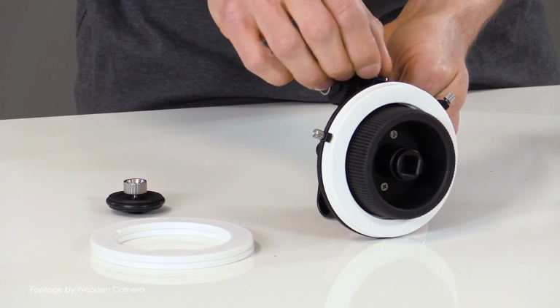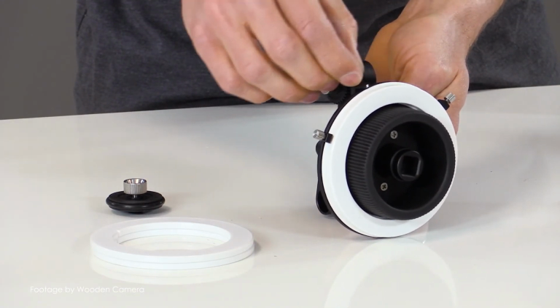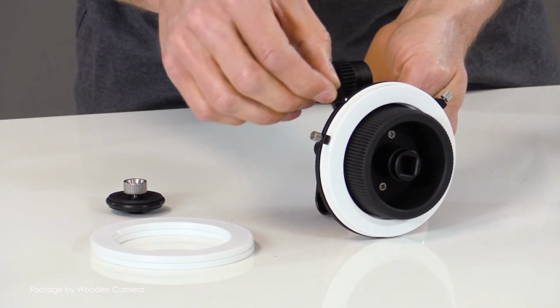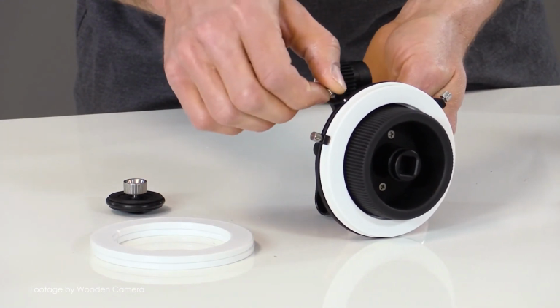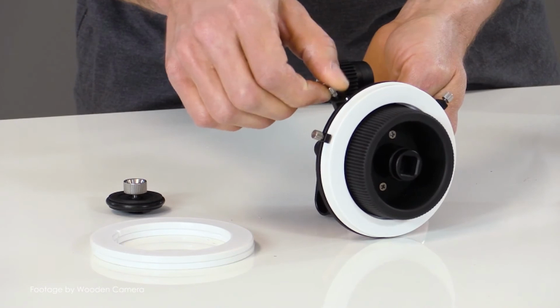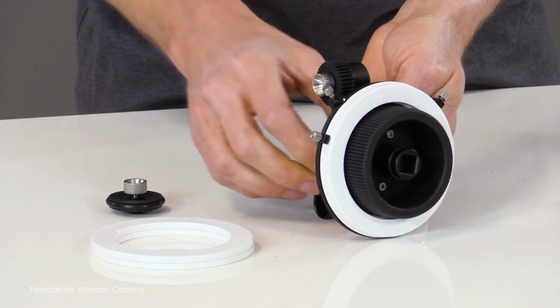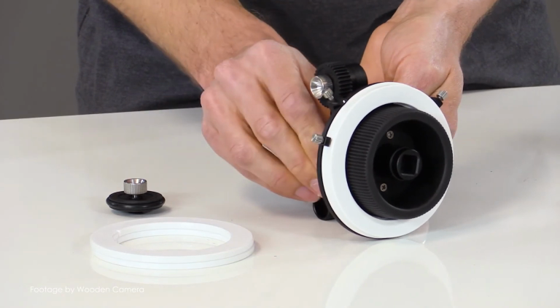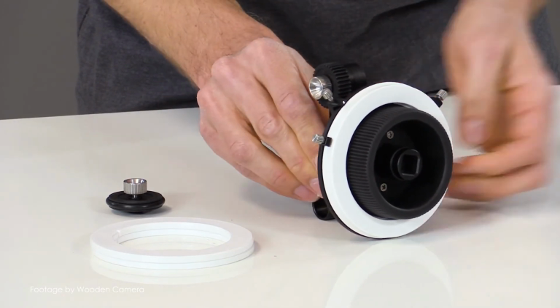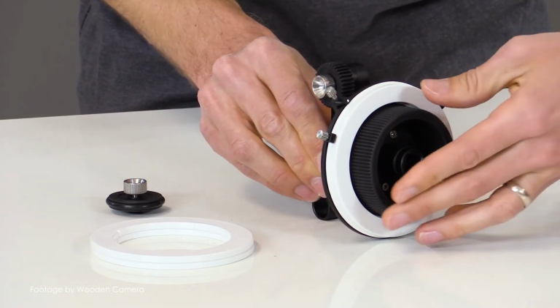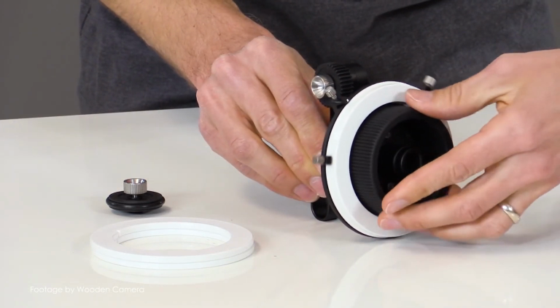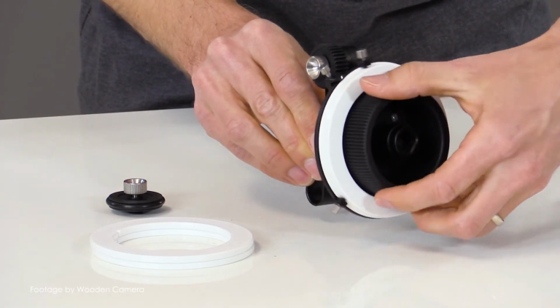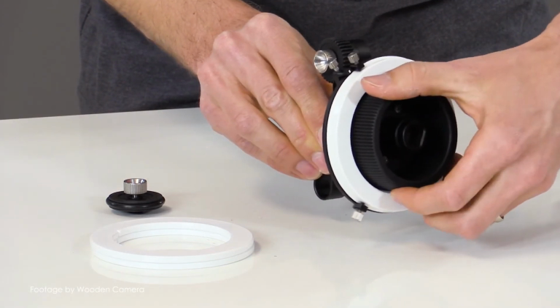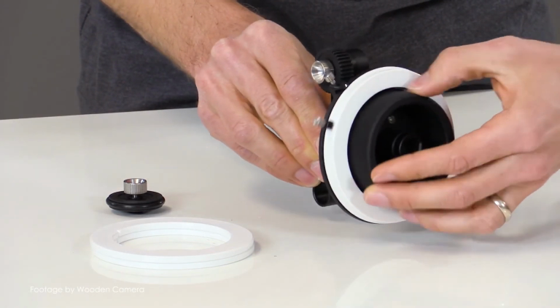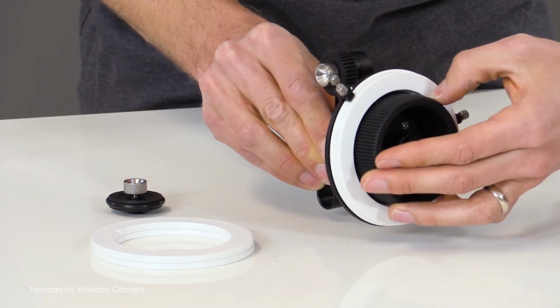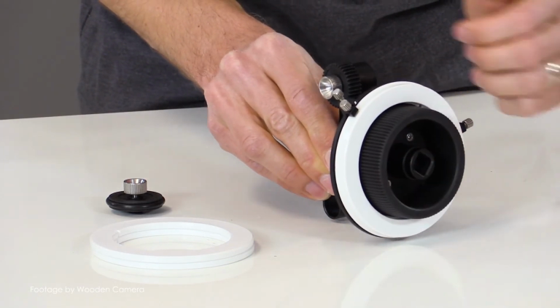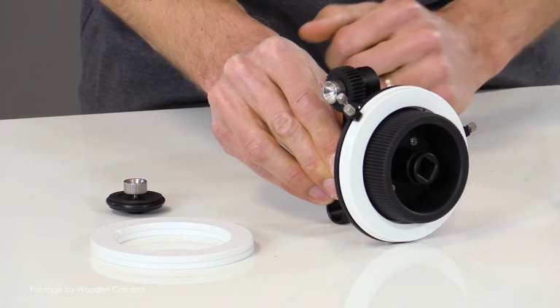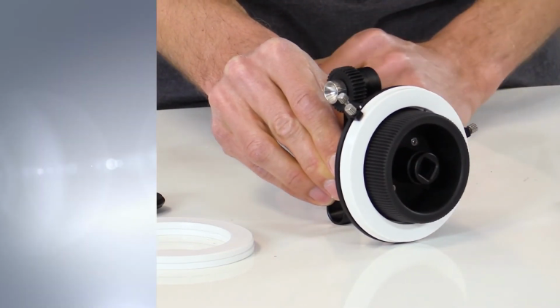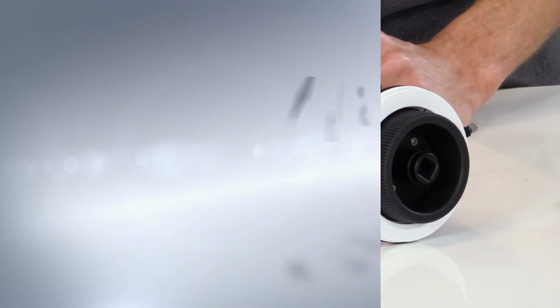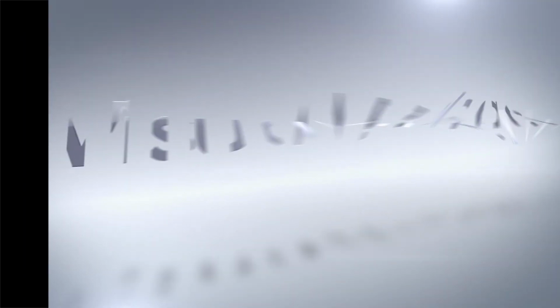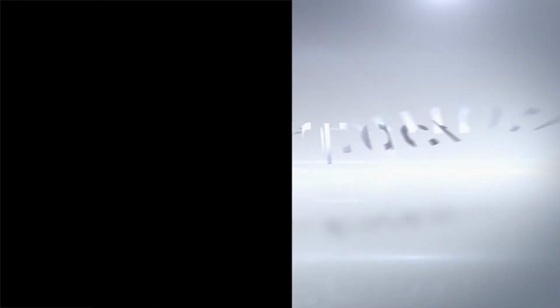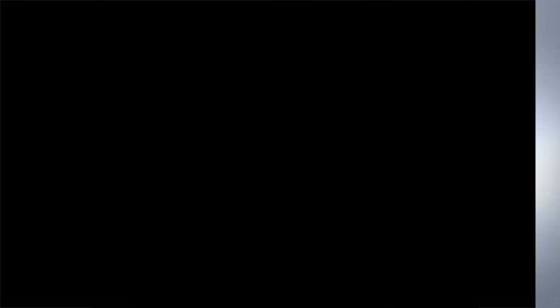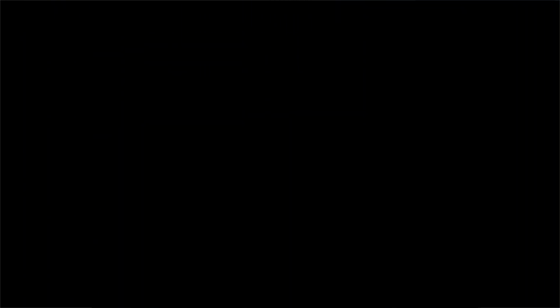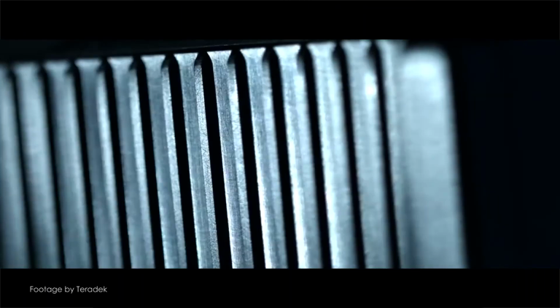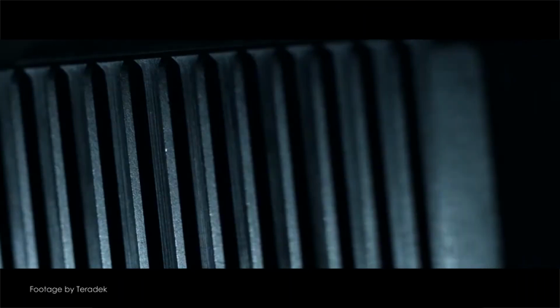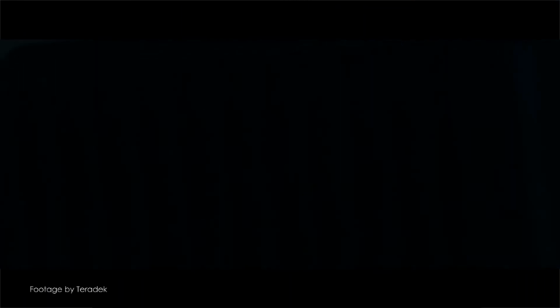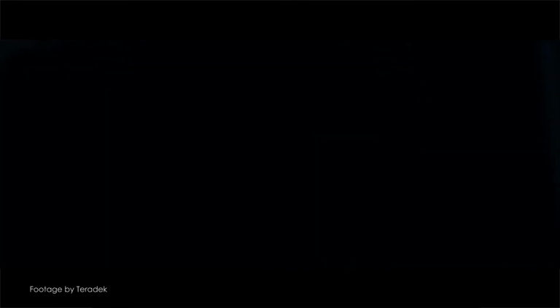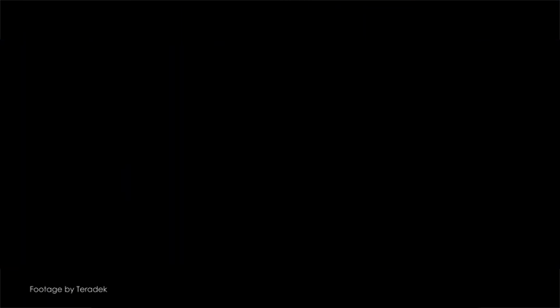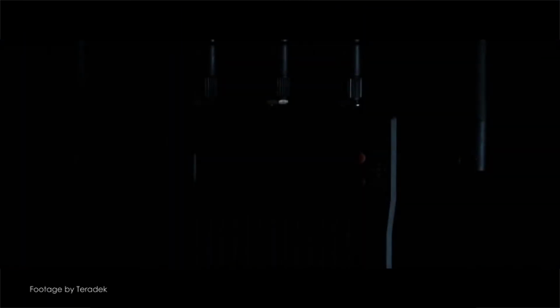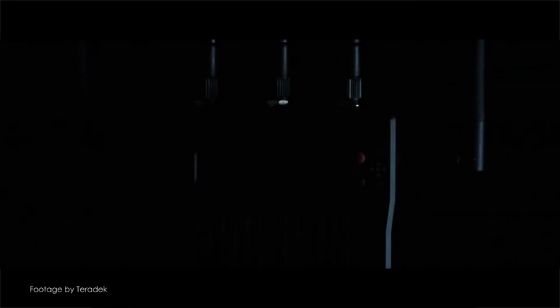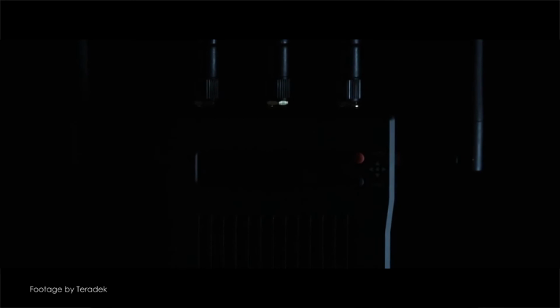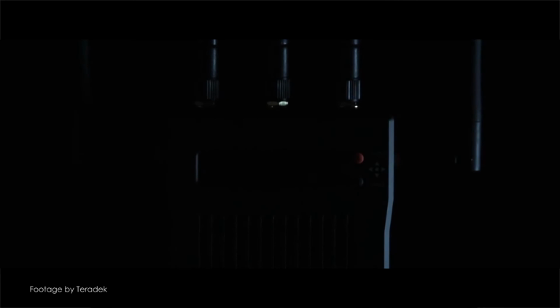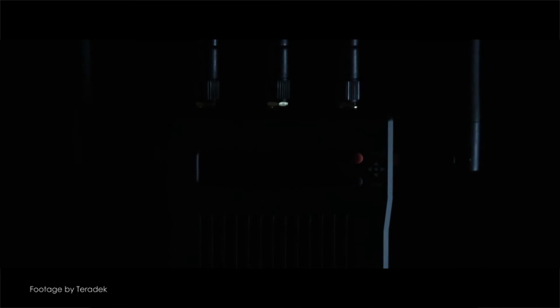The Wooden Camera ZipFocus is perfect for lightweight handheld setups and is currently priced at around £410 plus VAT. Teradek also announced two new additions to the Bolt family, the Bolt 10k and Bolt Manager.